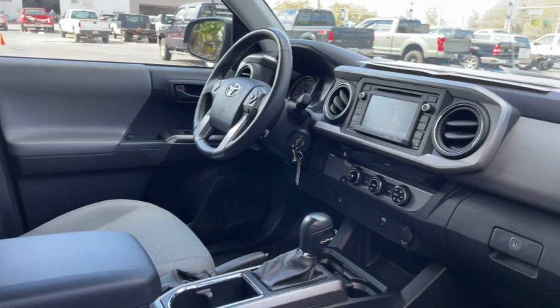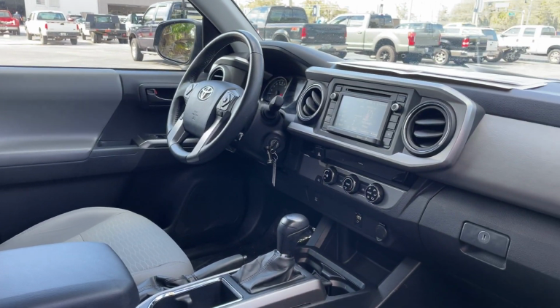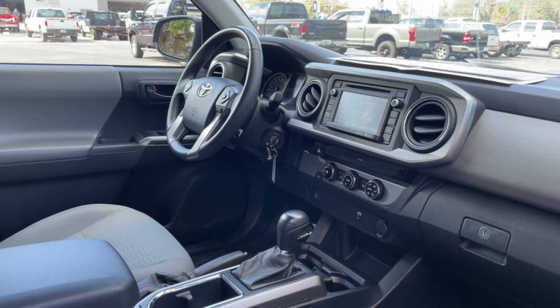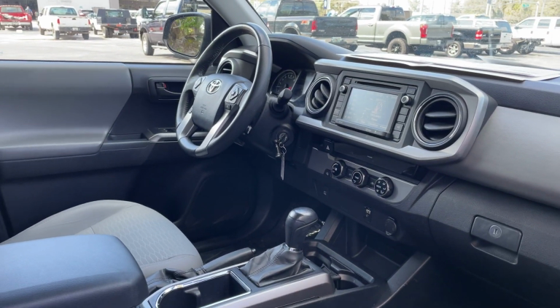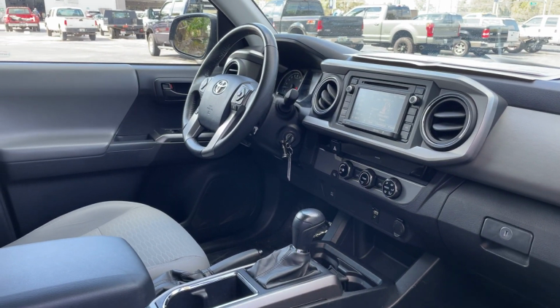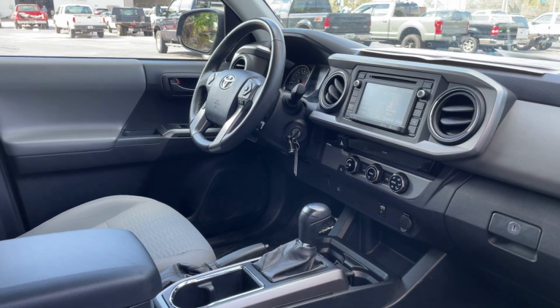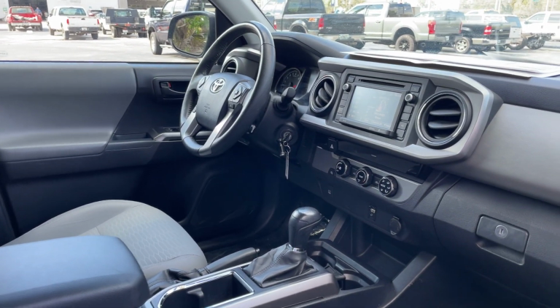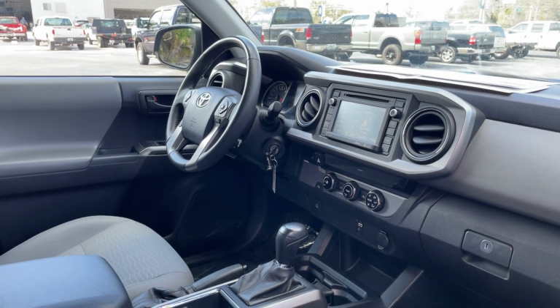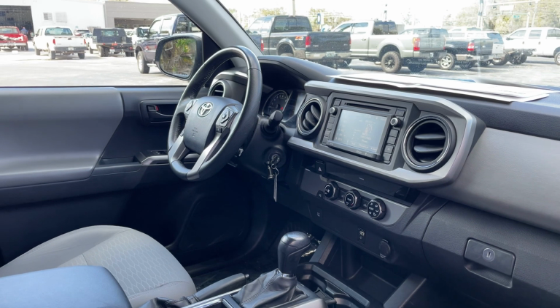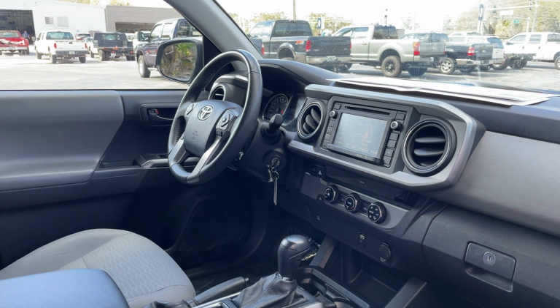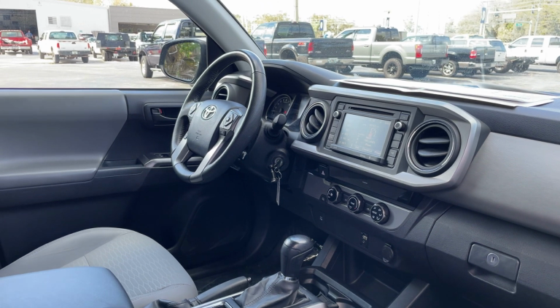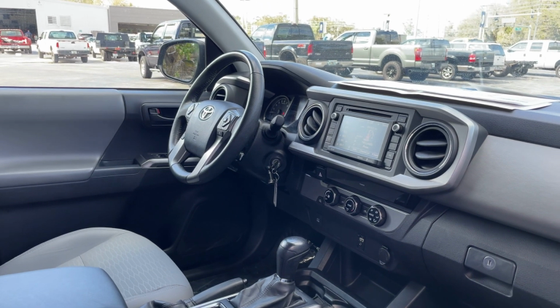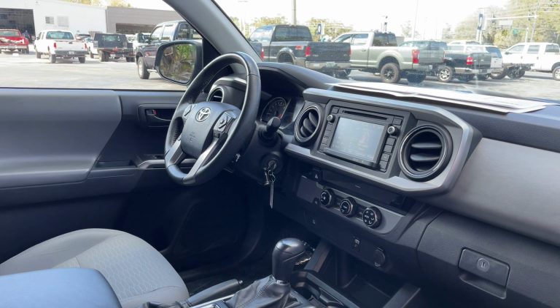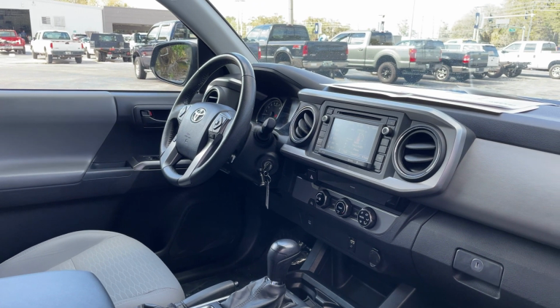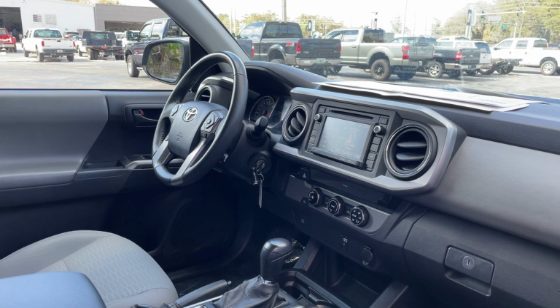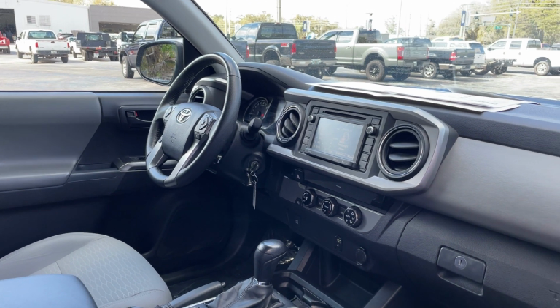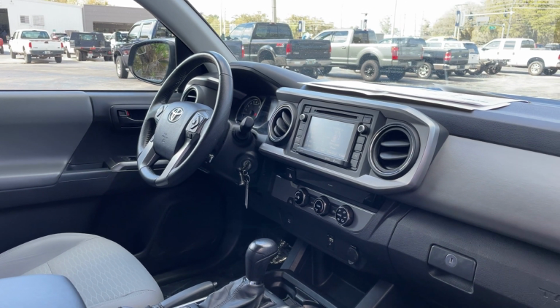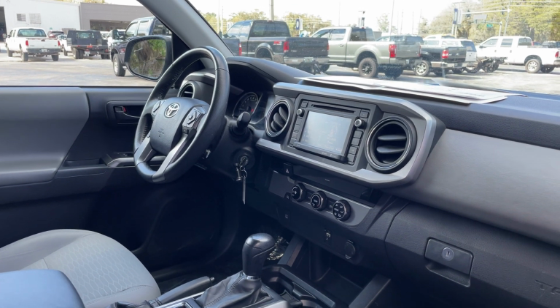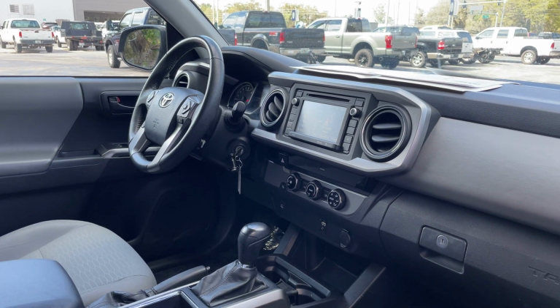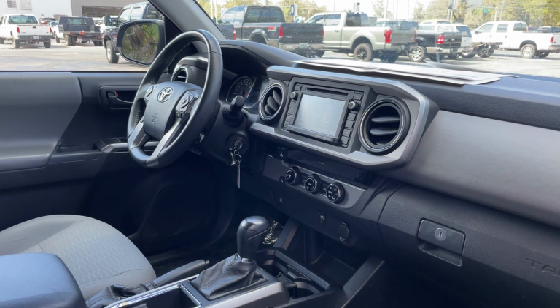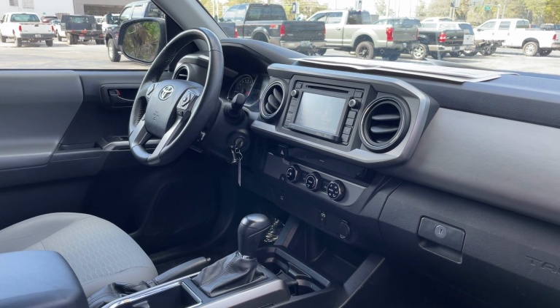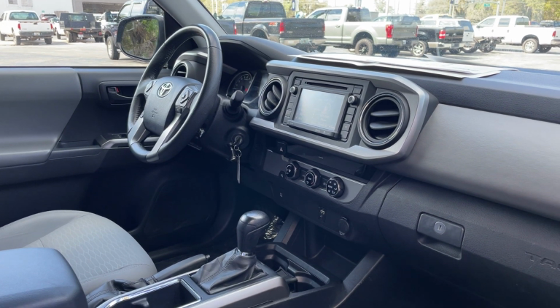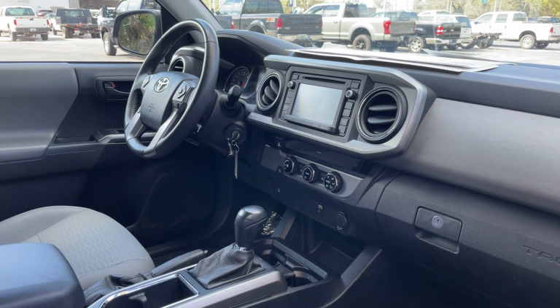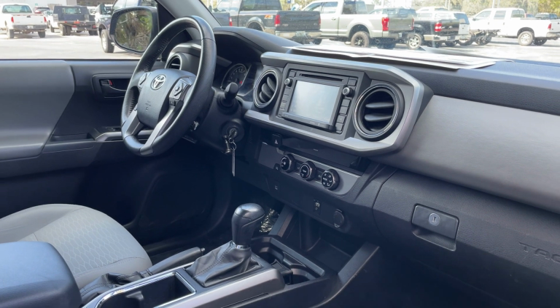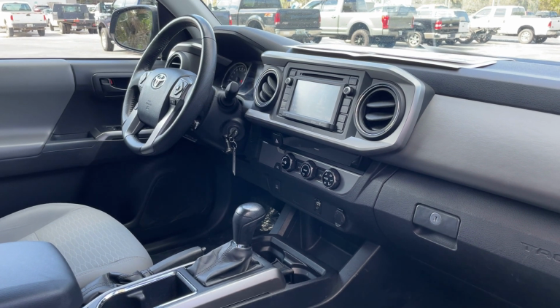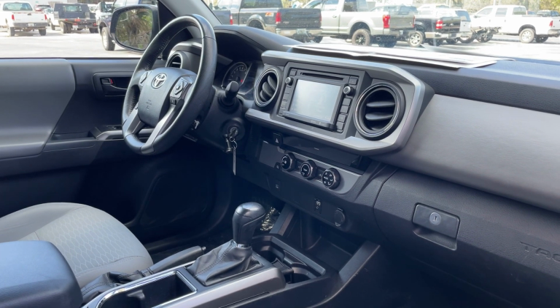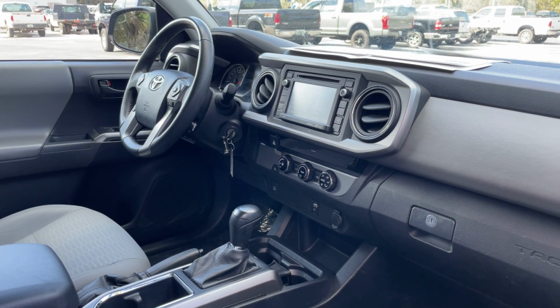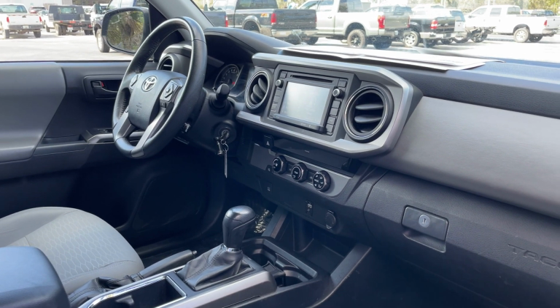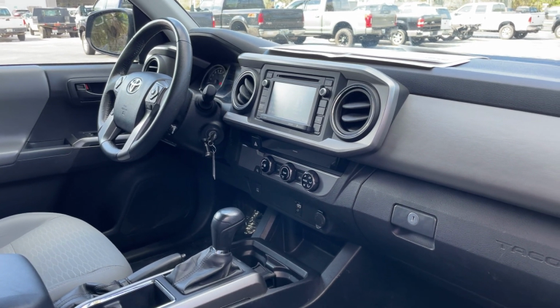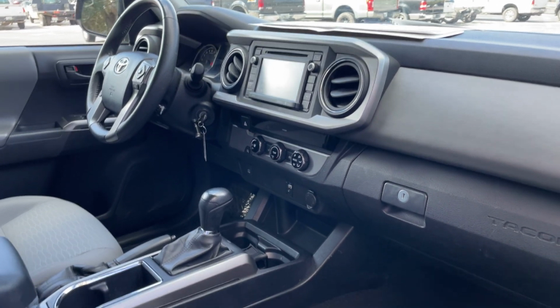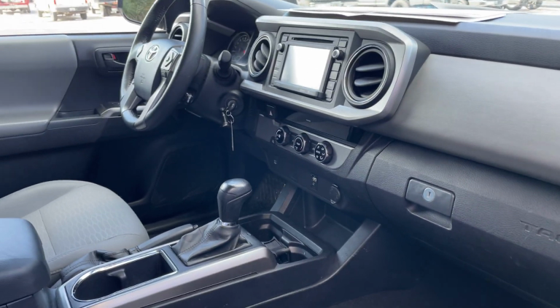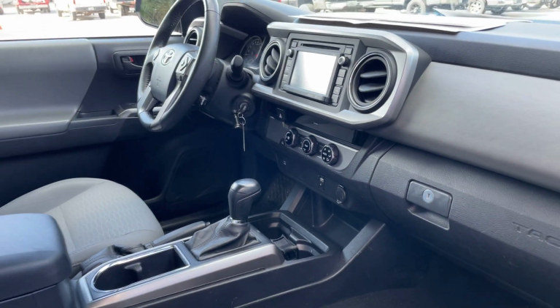It has power windows, locks and mirrors, weather wrap steering wheel, cruise control, Bluetooth for your cell phone, CD player, satellite radio, automatic transmission, USB for your phone, and off-send for your iPod.